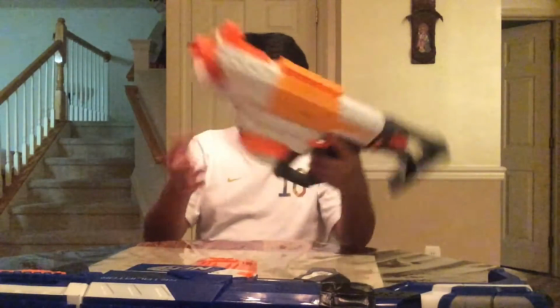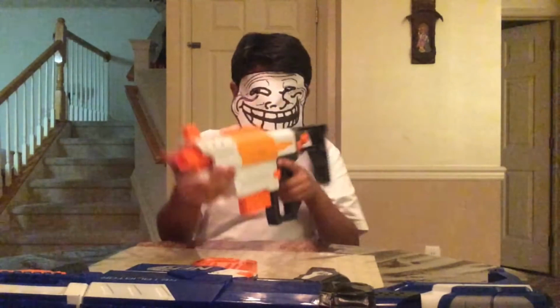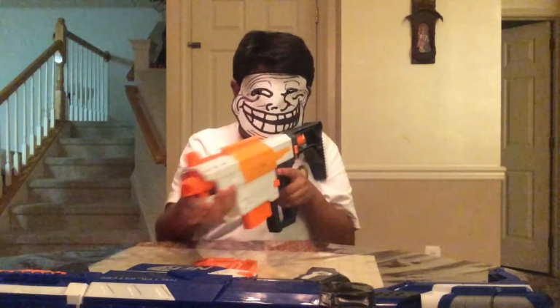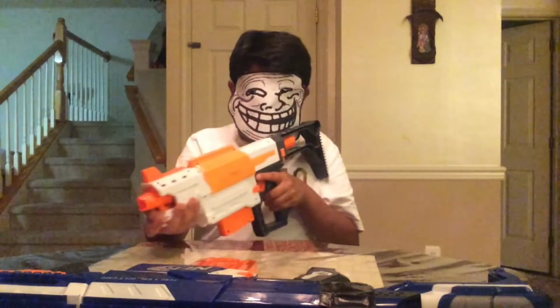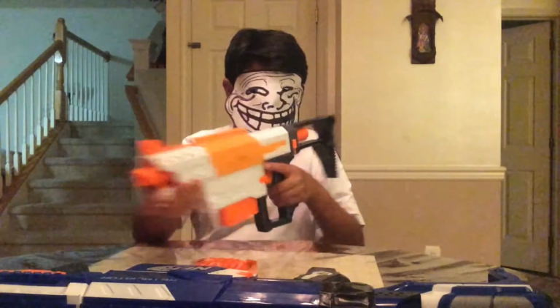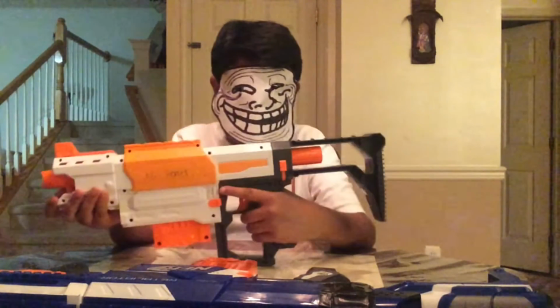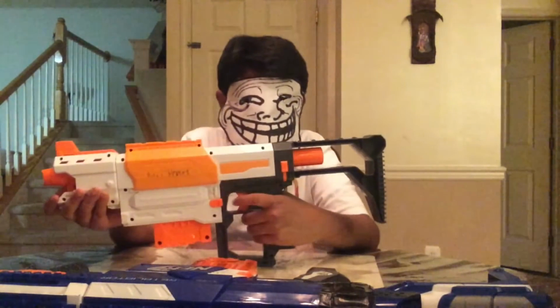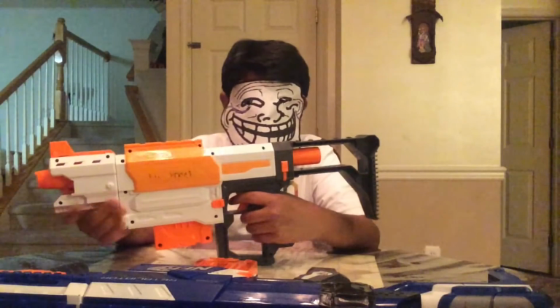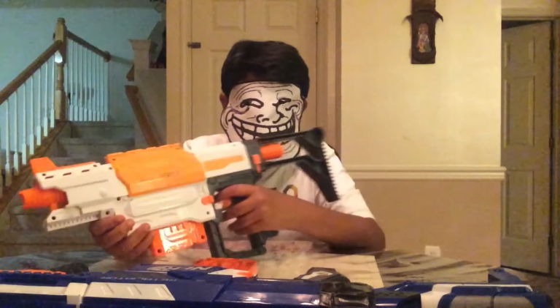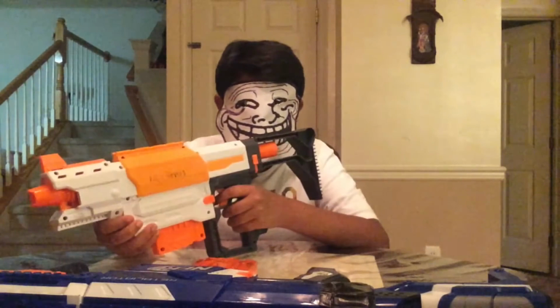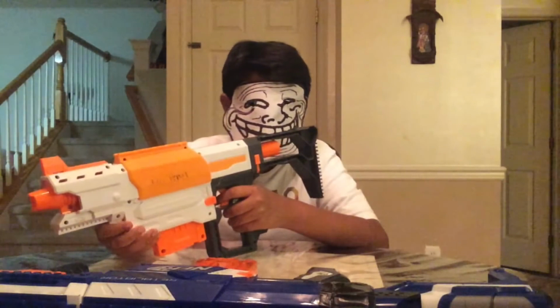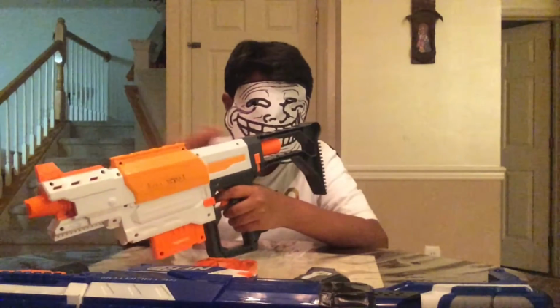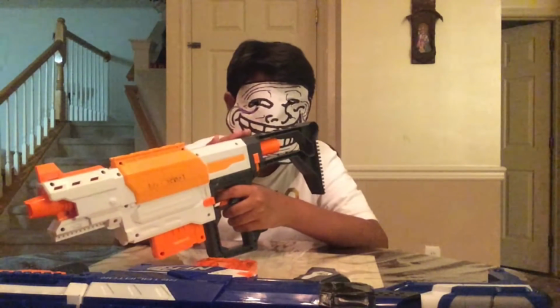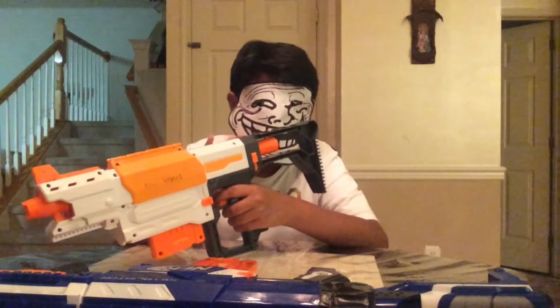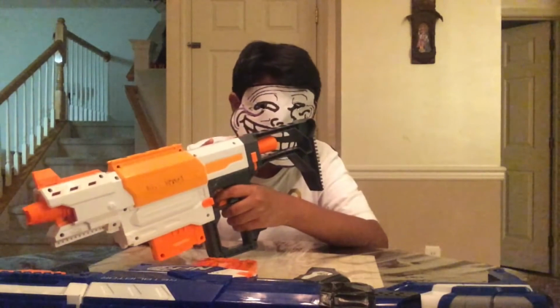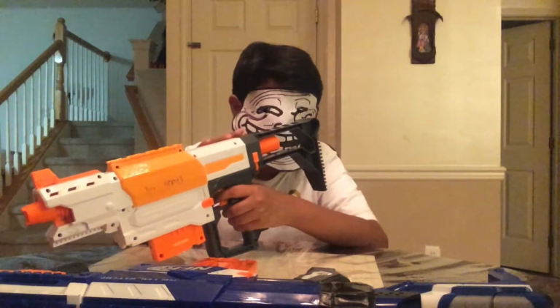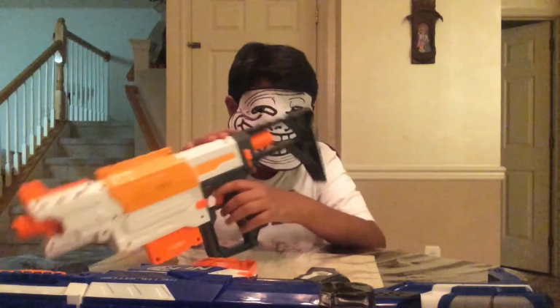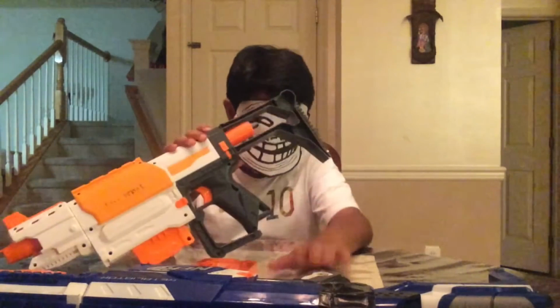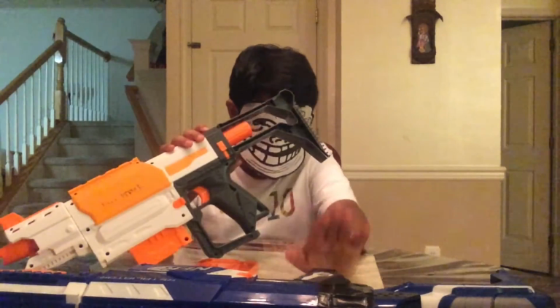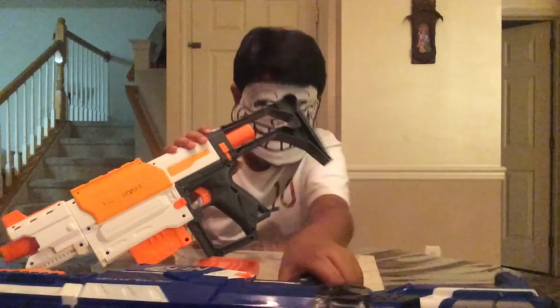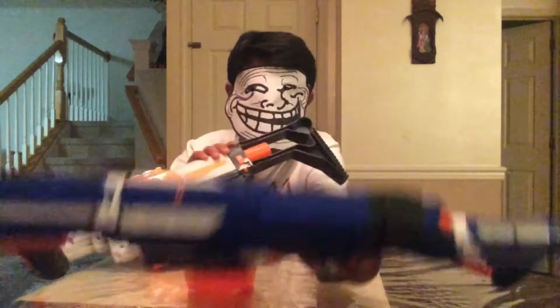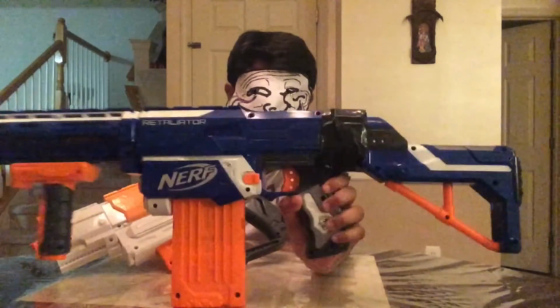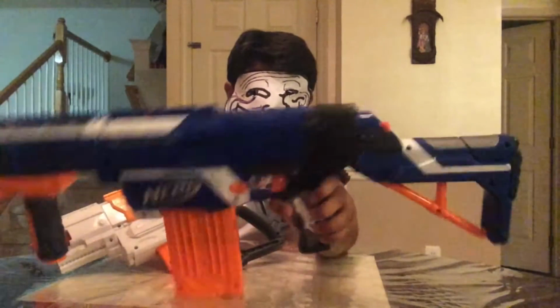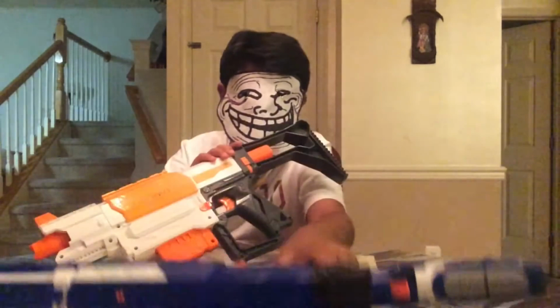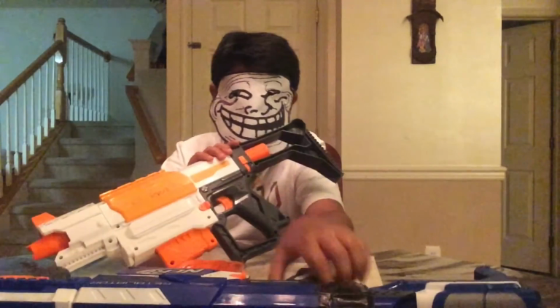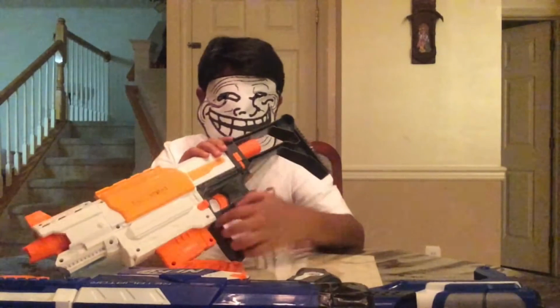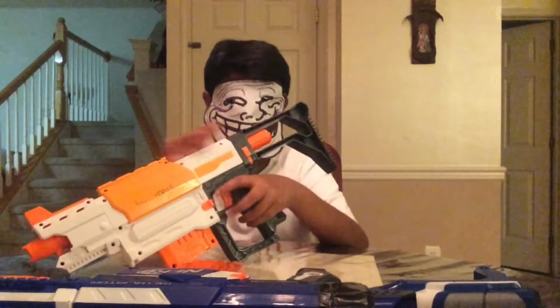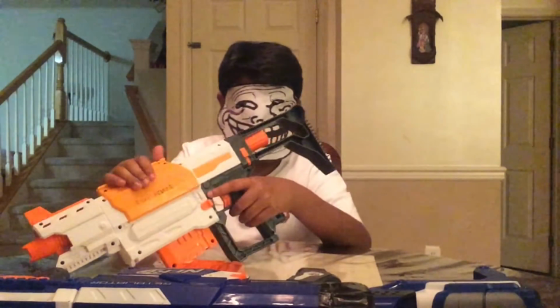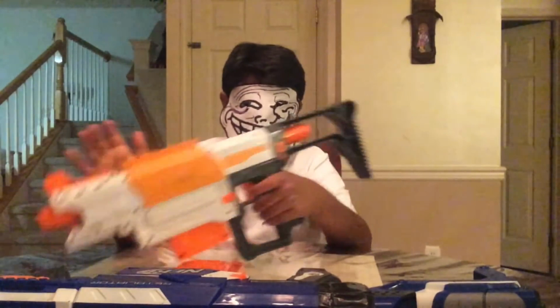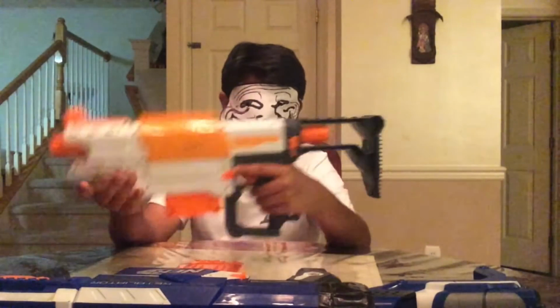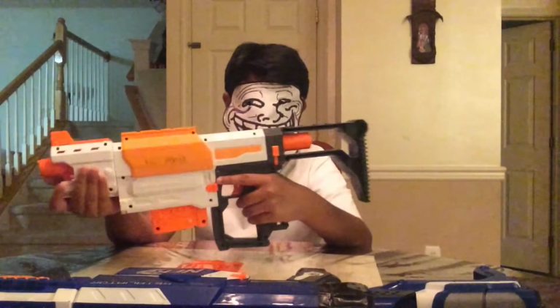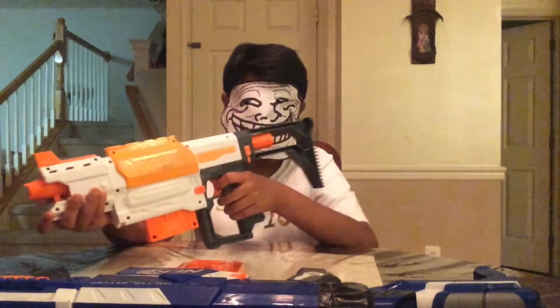Now let's look at the few differences between the two. As for the Recon, this one only retails for $18, whereas the Retaliator retails for $25 at the moment. When the Retaliator came out, it was $40, so that's a big retailing difference.